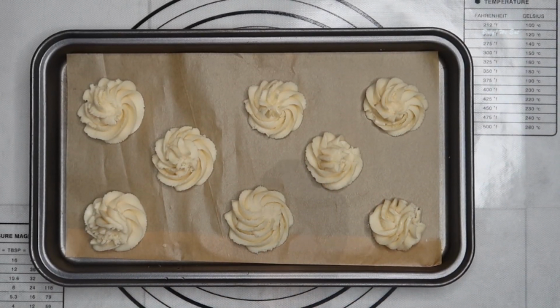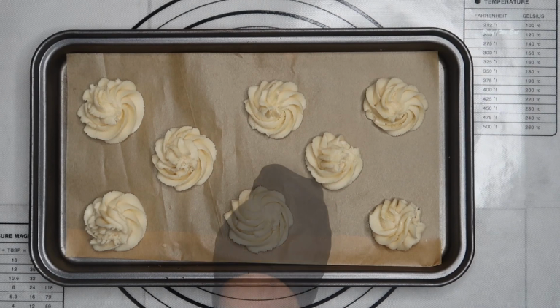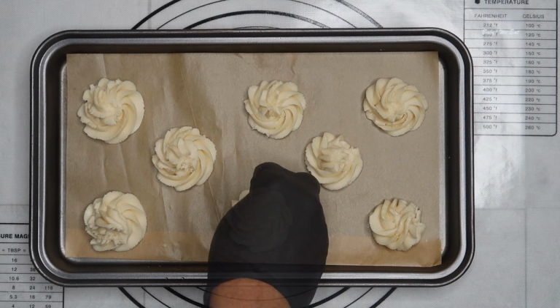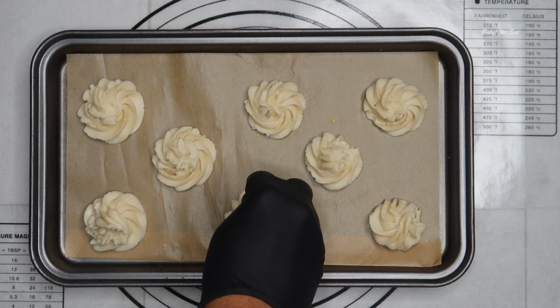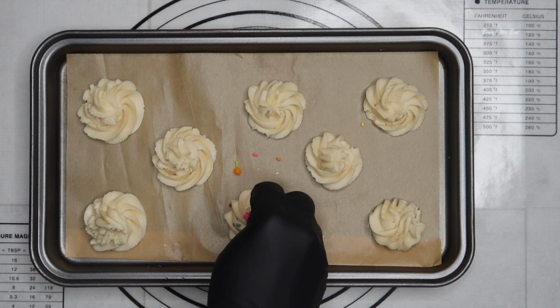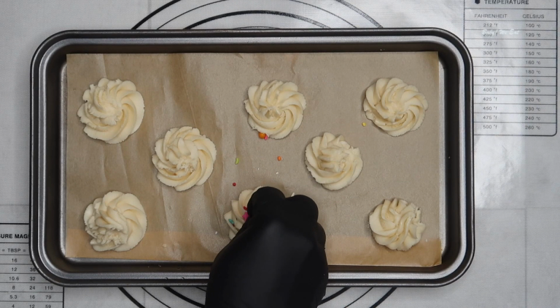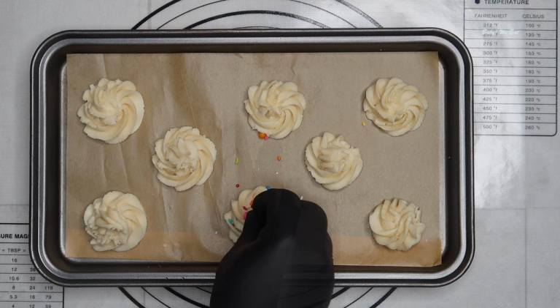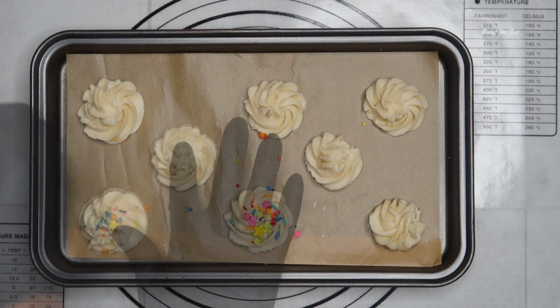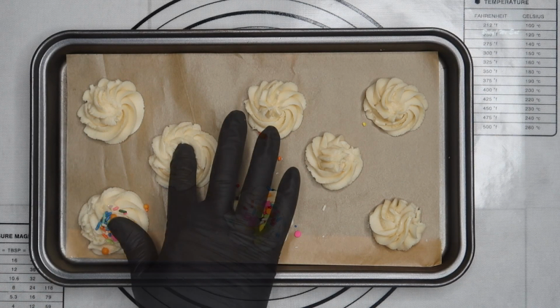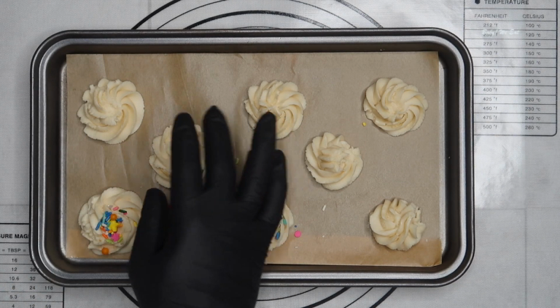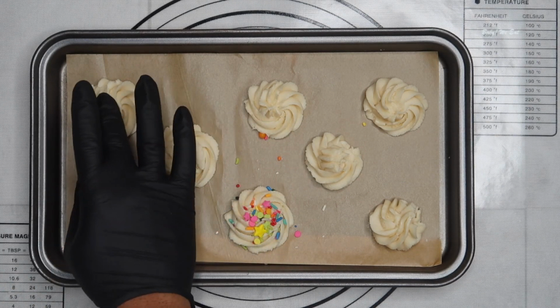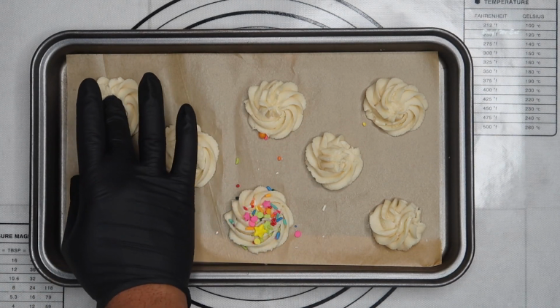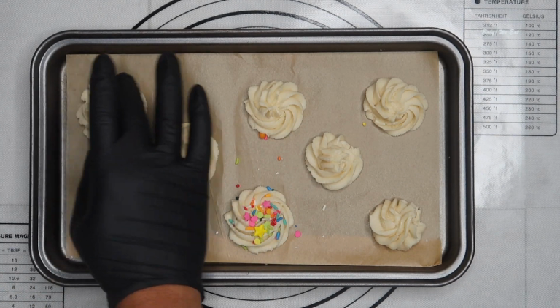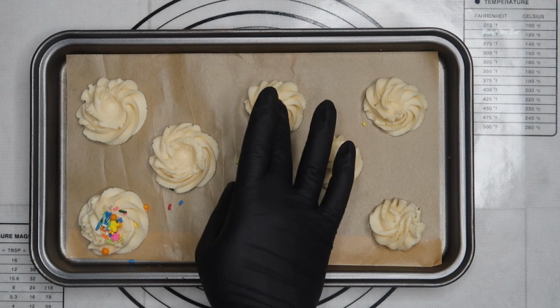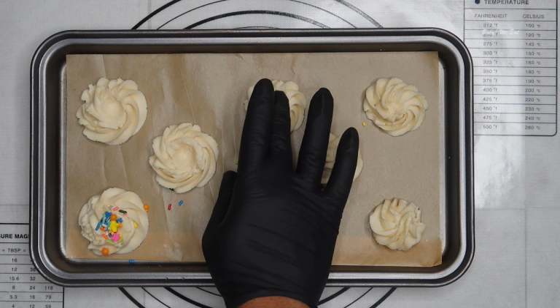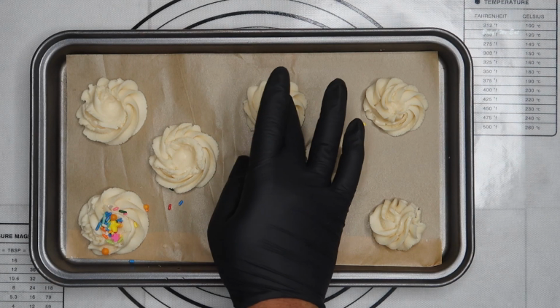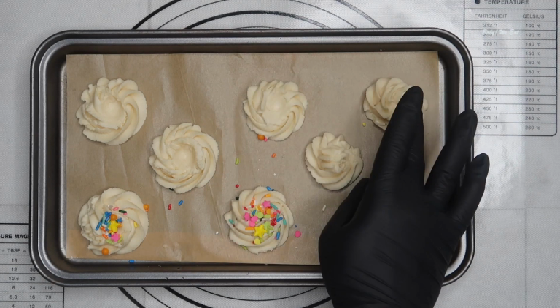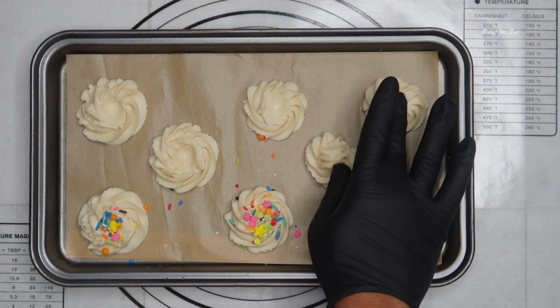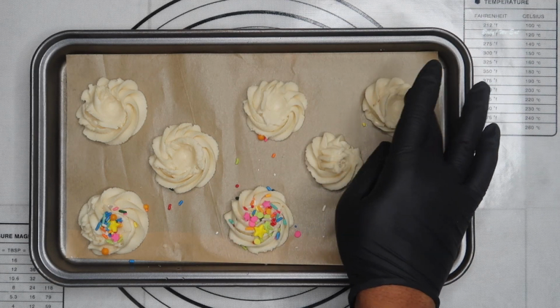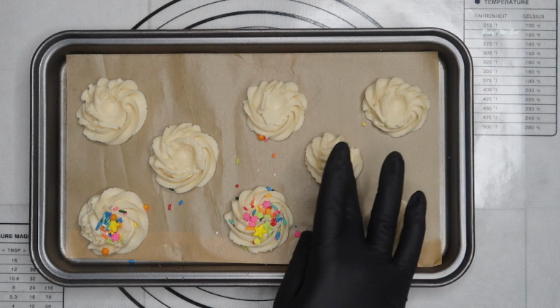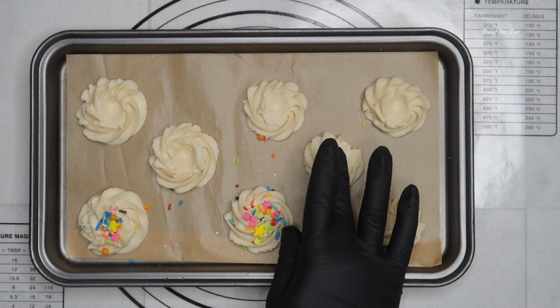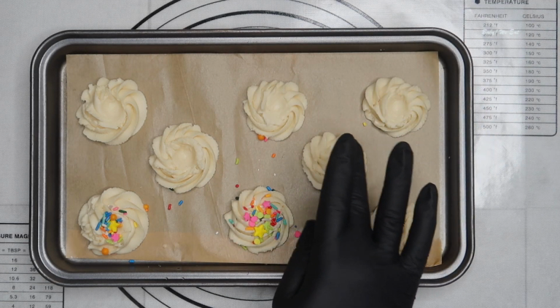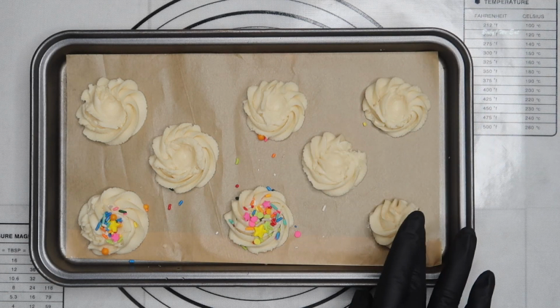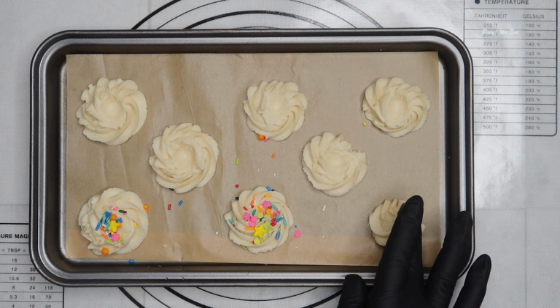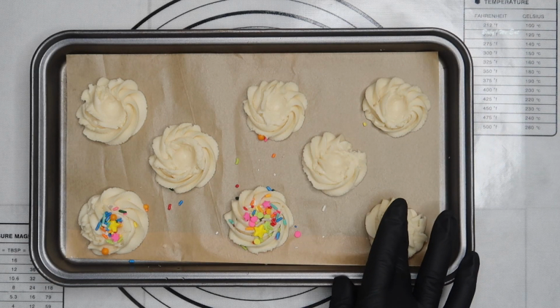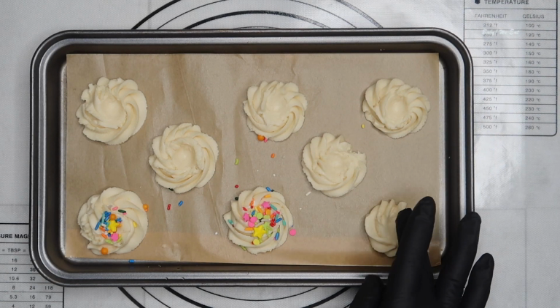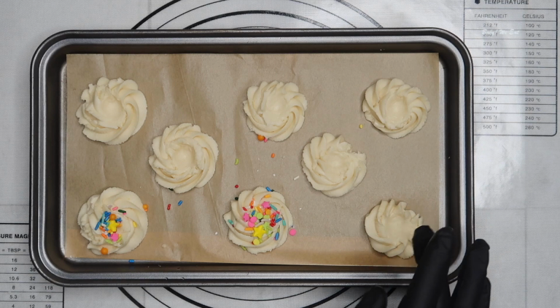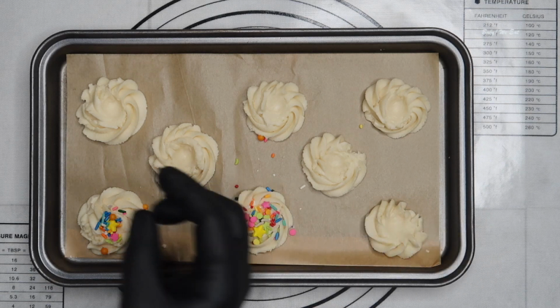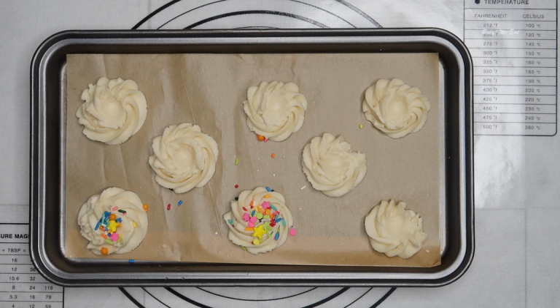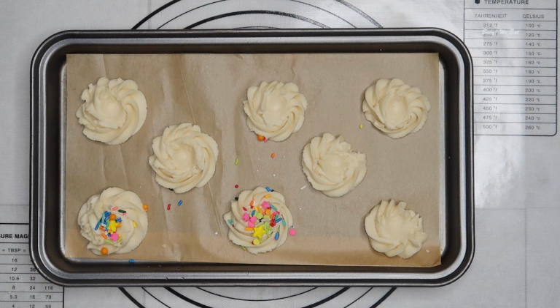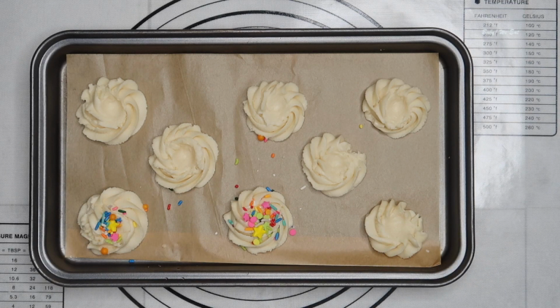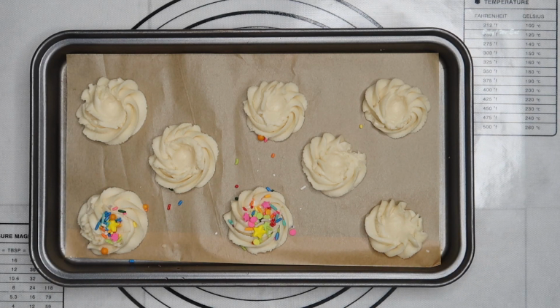You can sprinkle sugar or sprinkles, whatever you prefer, or you can leave them plain. Bake in a preheated oven at 300°F for 15 minutes.